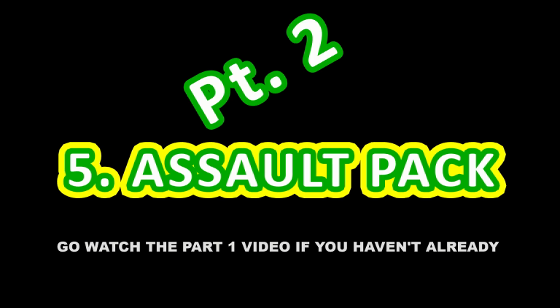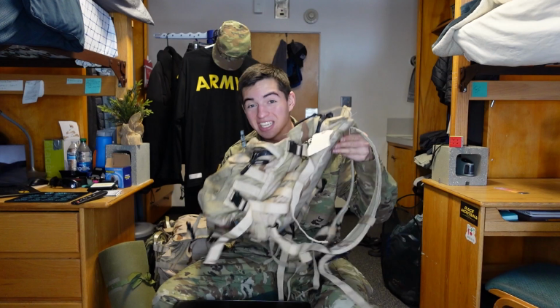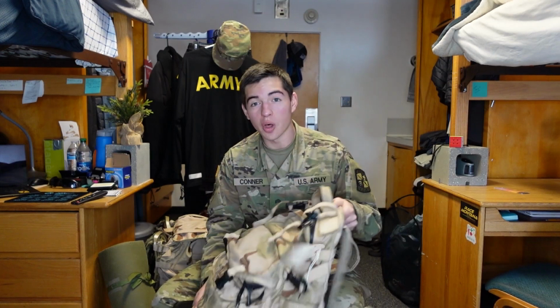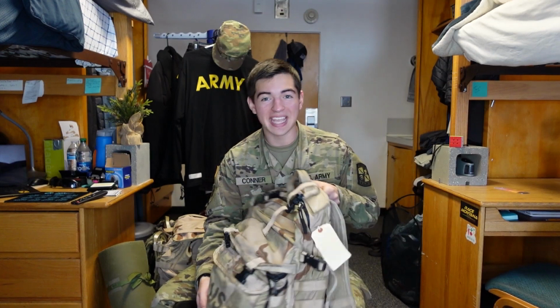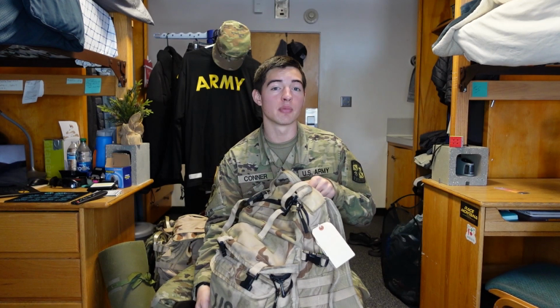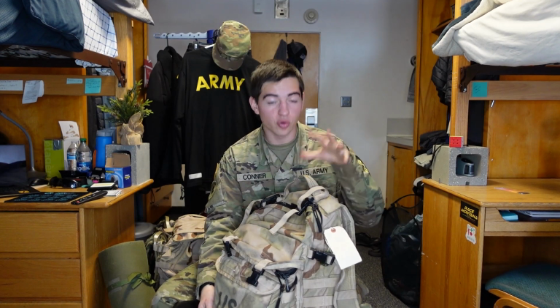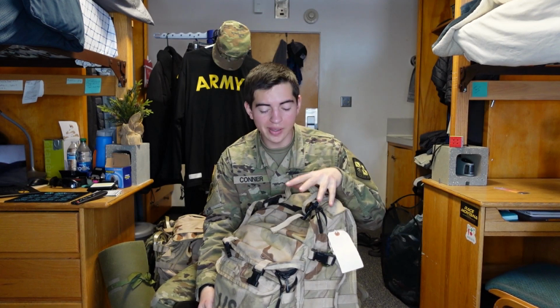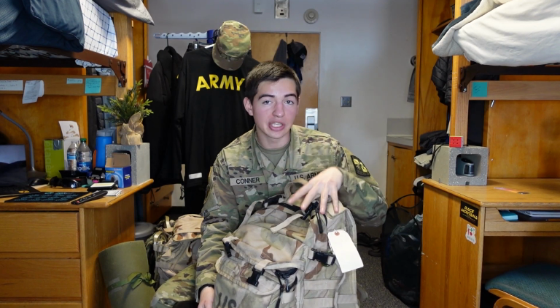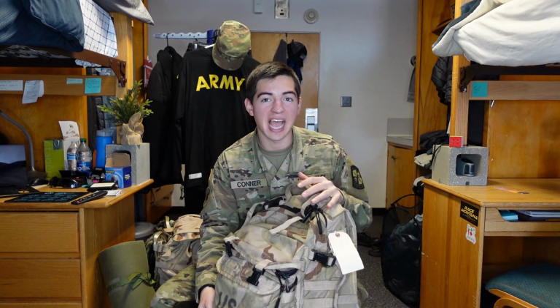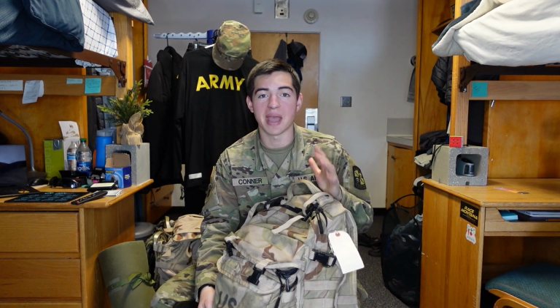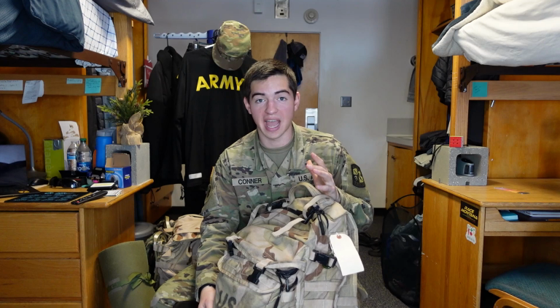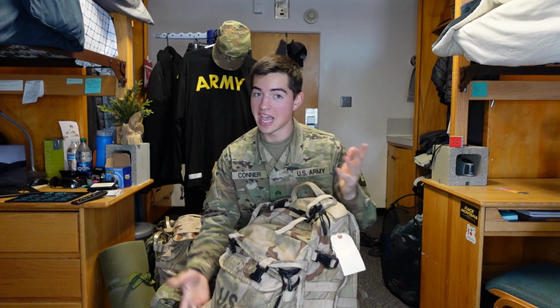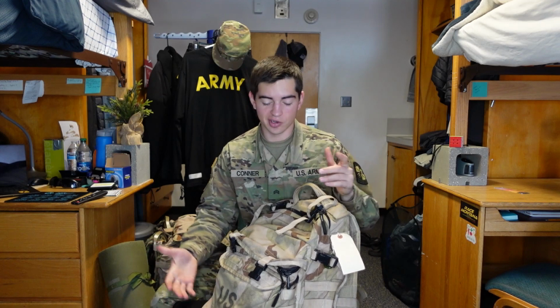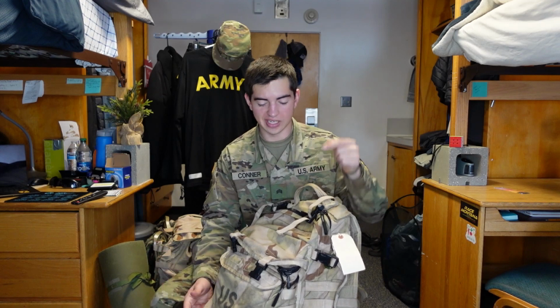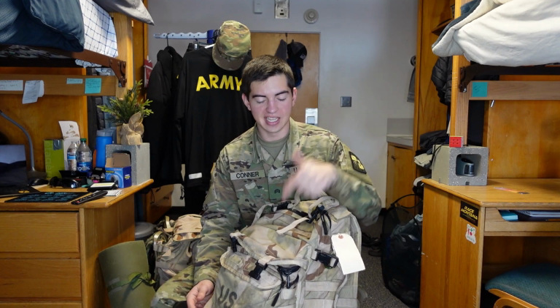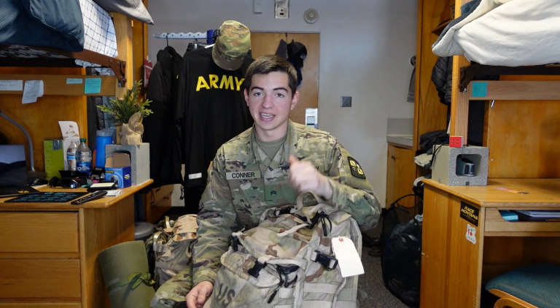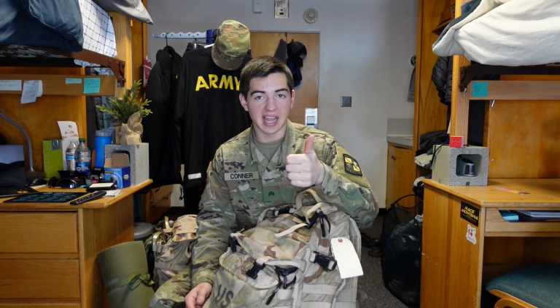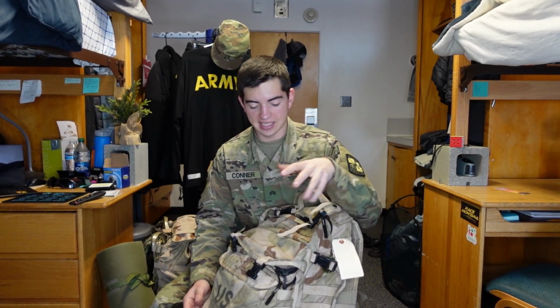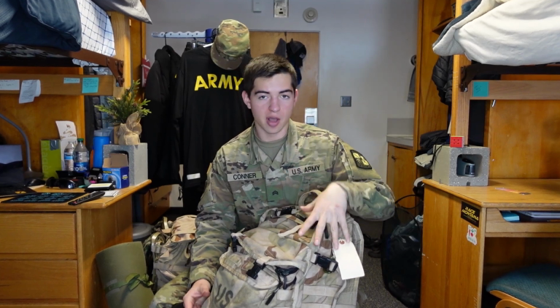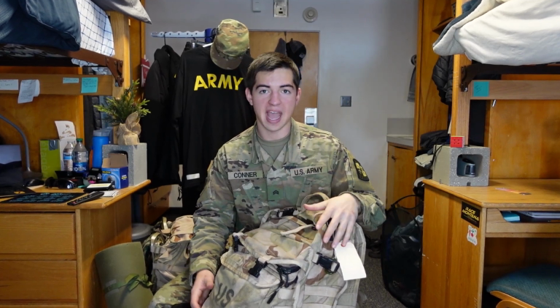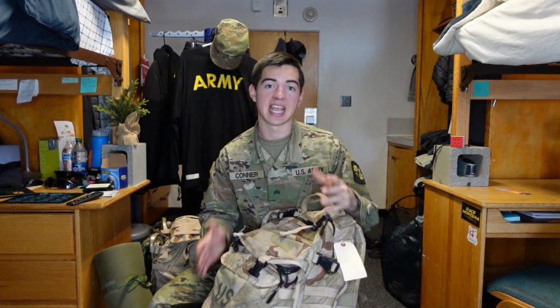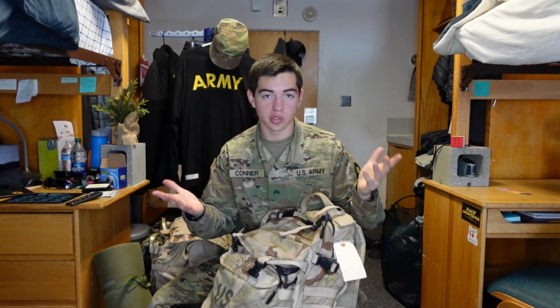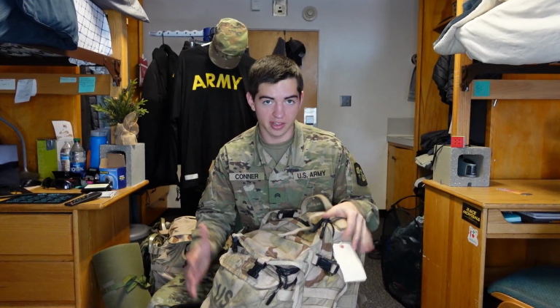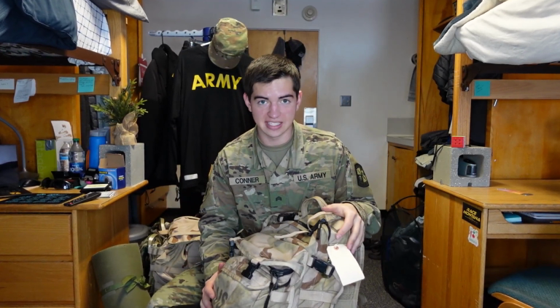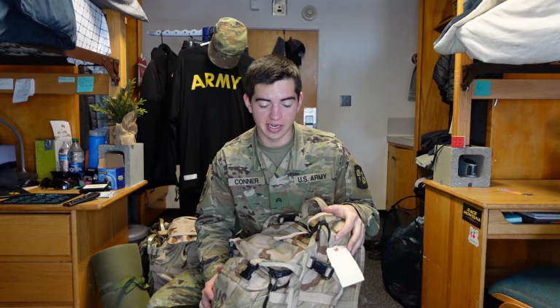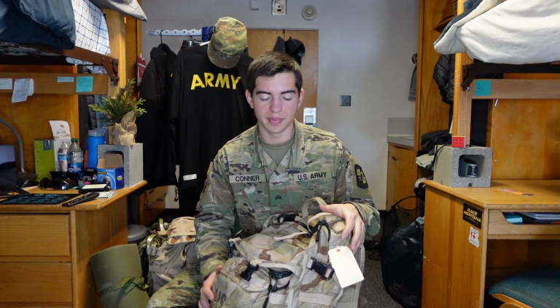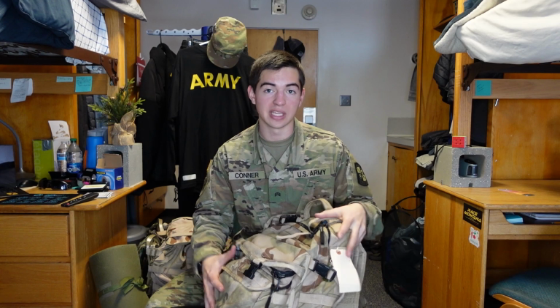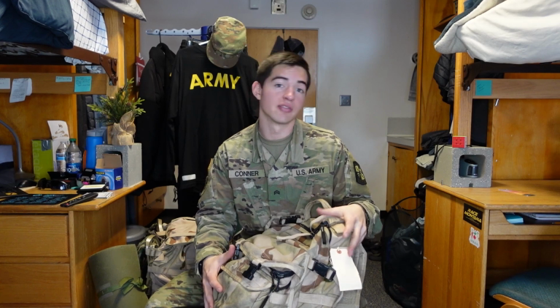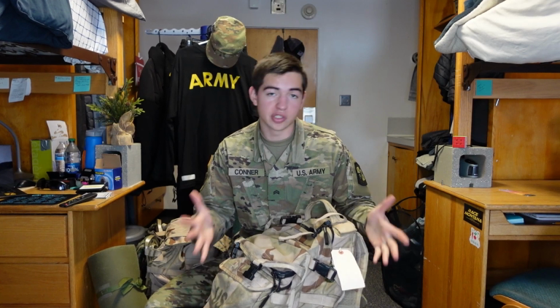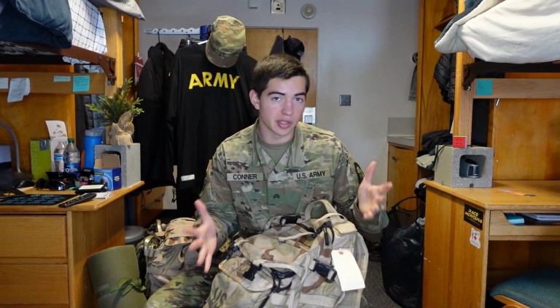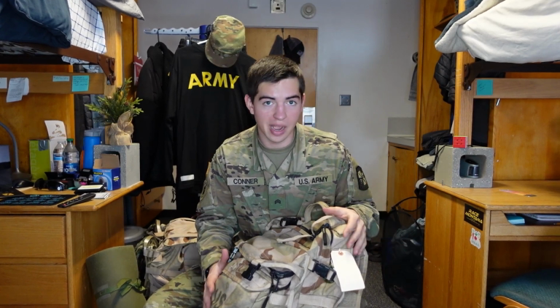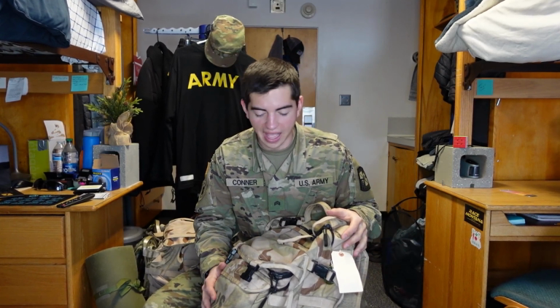The Assault Pack is the most frequently used item at labs and for good reason. It is light, compact, and stores all the necessary equipment we need for a two to three hour lab.